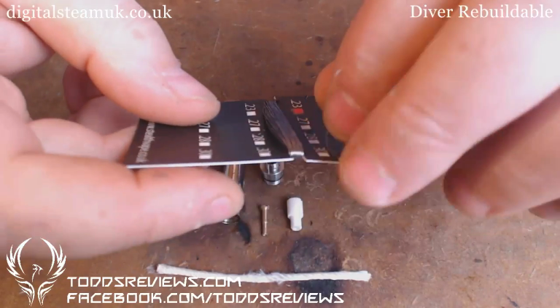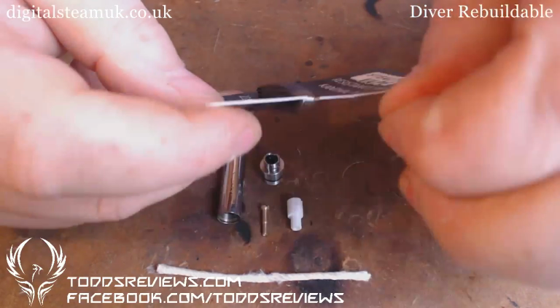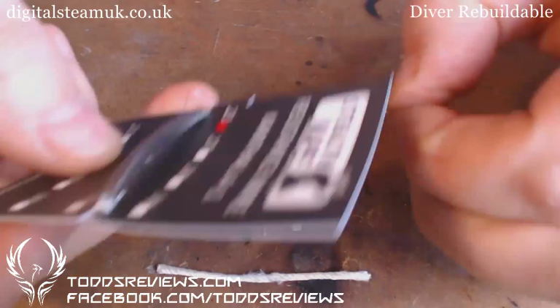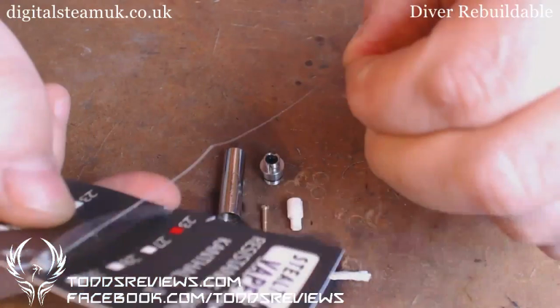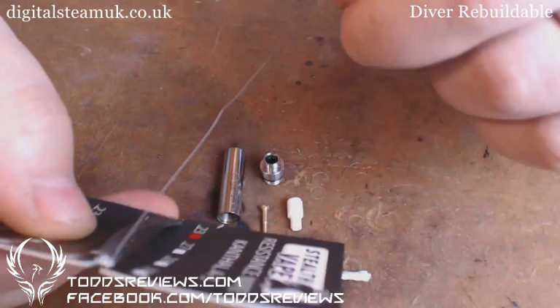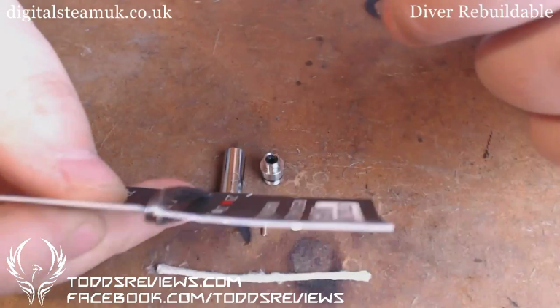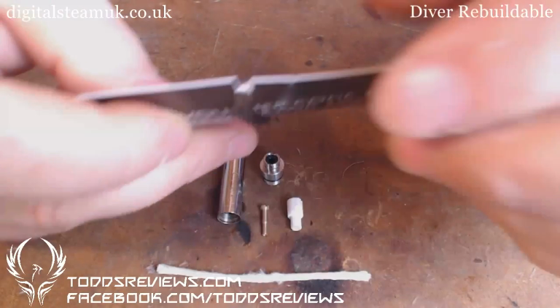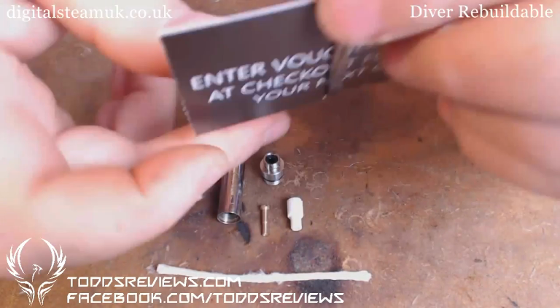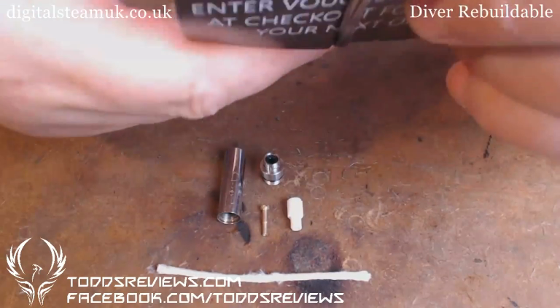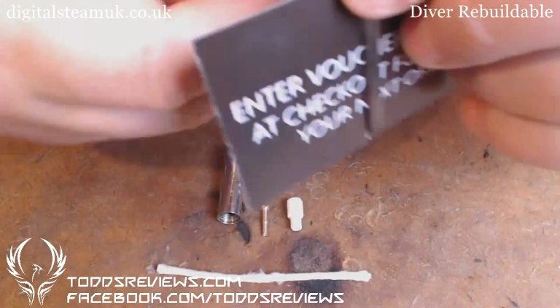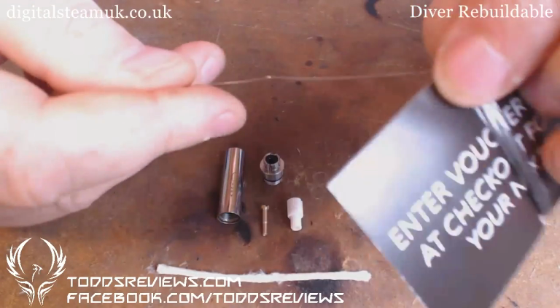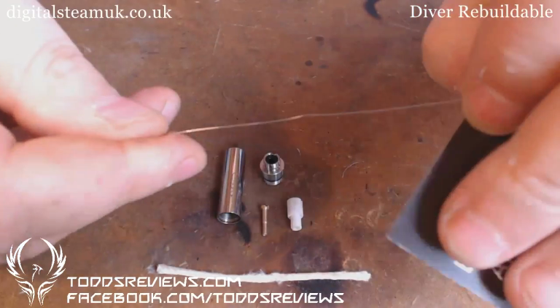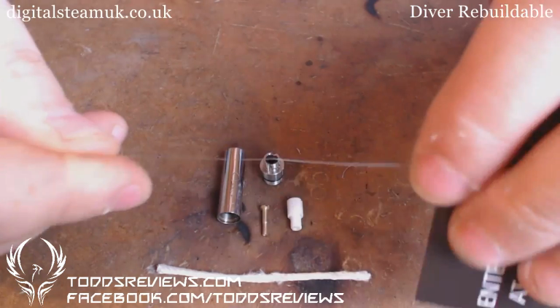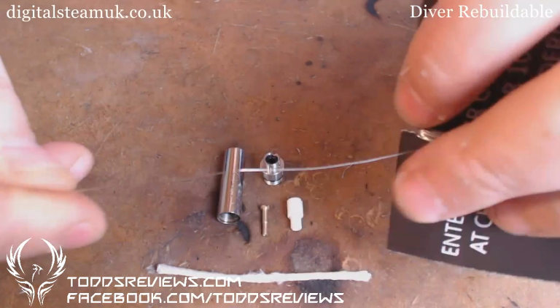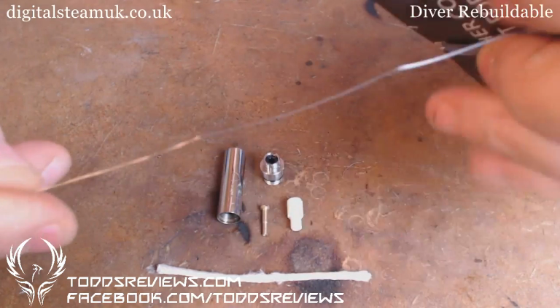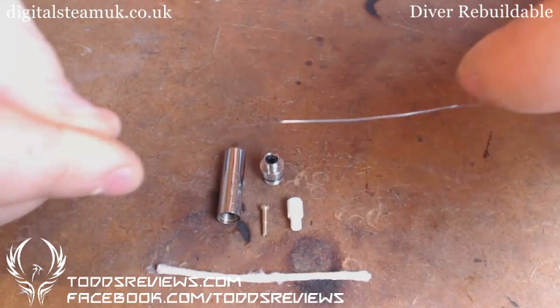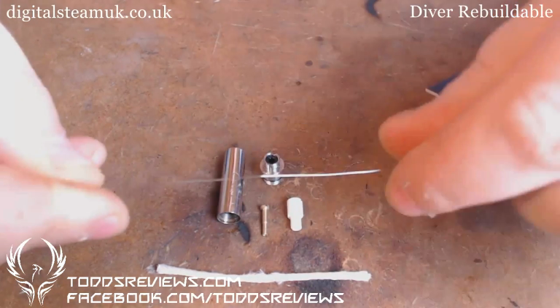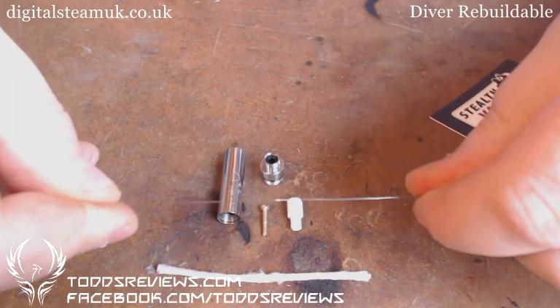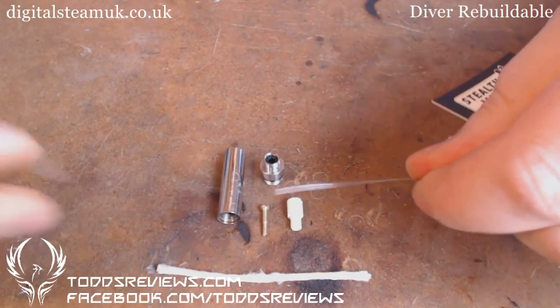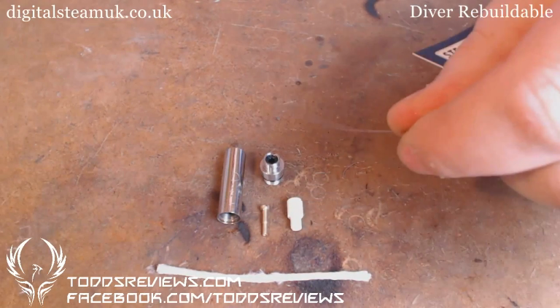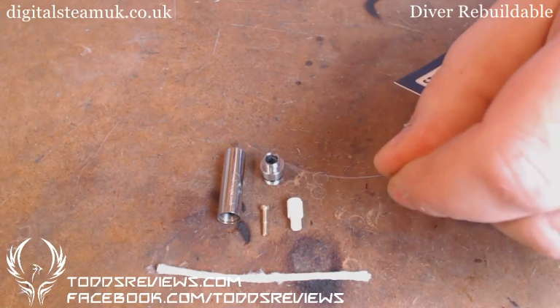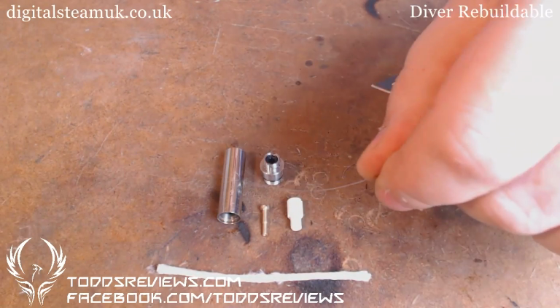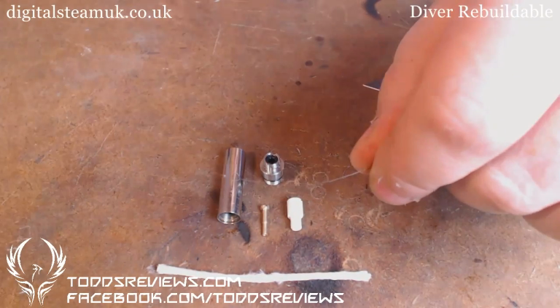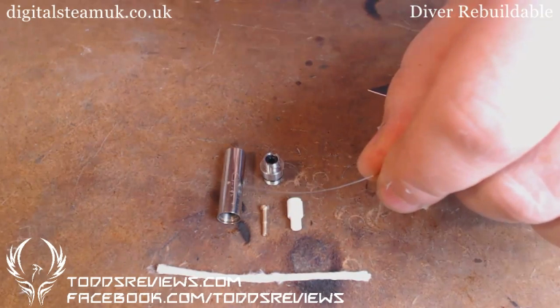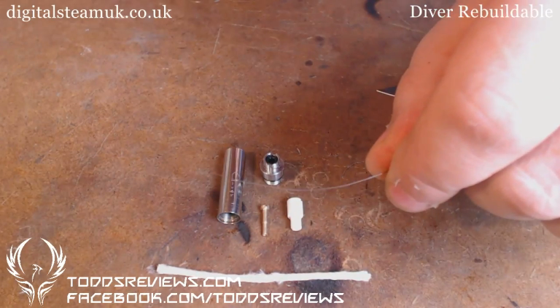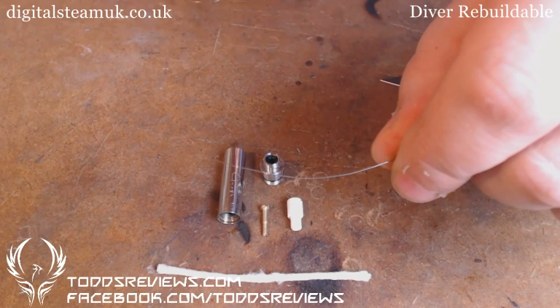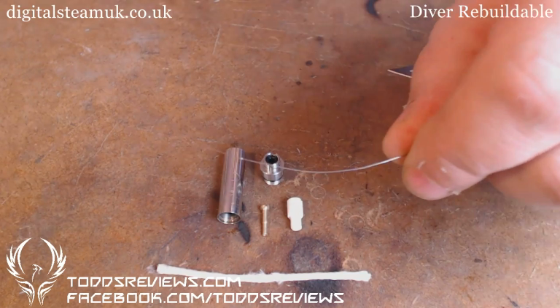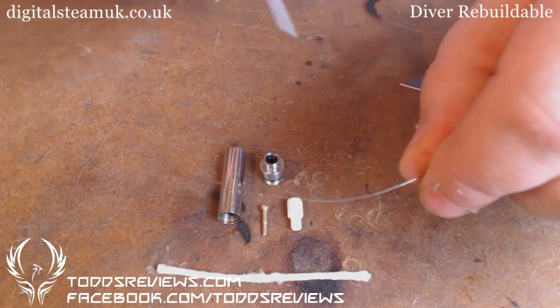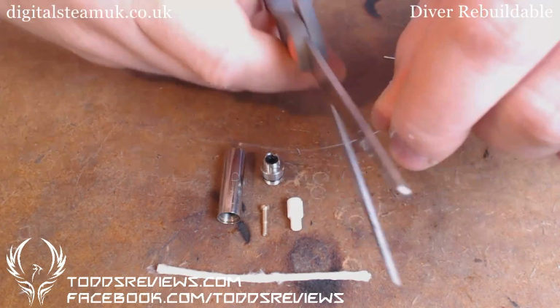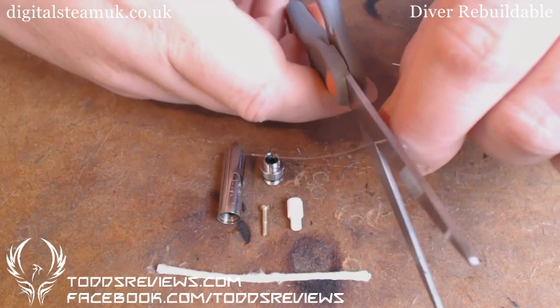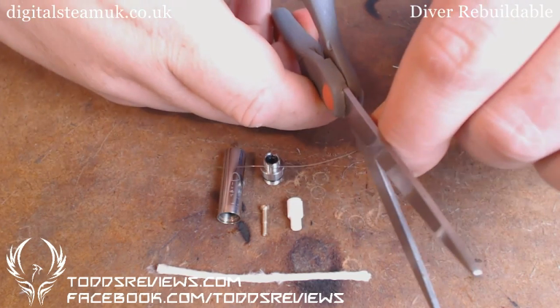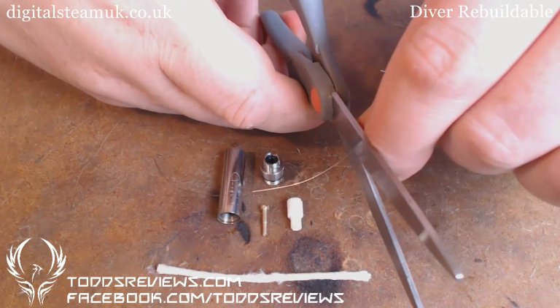For this, I'm just going to use 0.3 Kanthal wire. I'll give this a bash. I'm not going to bother with non-resistance wire as well.